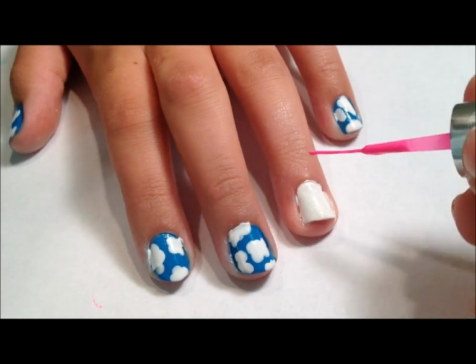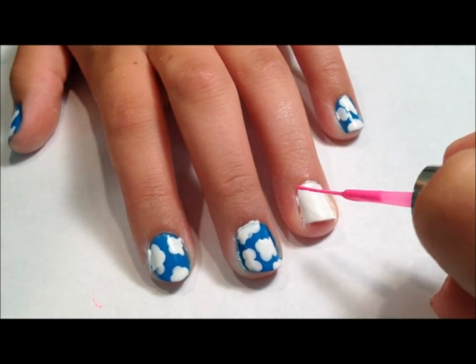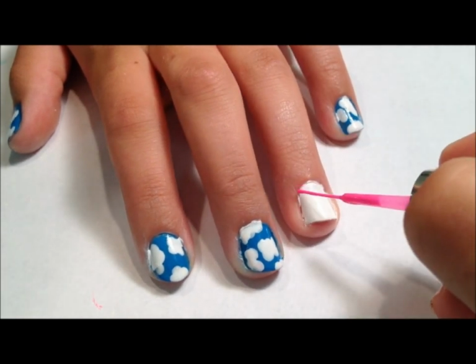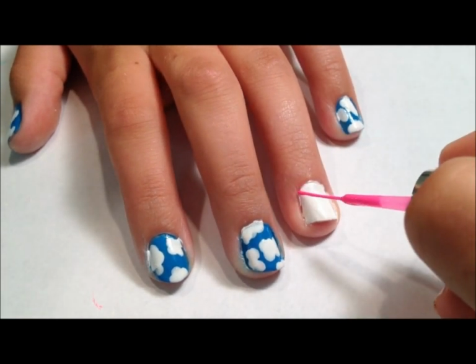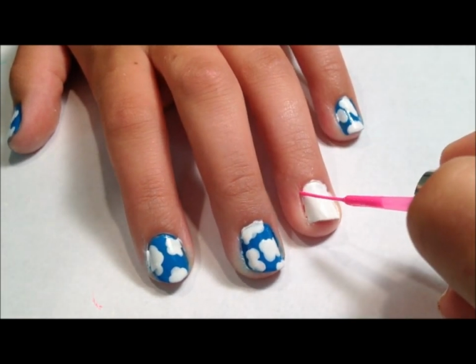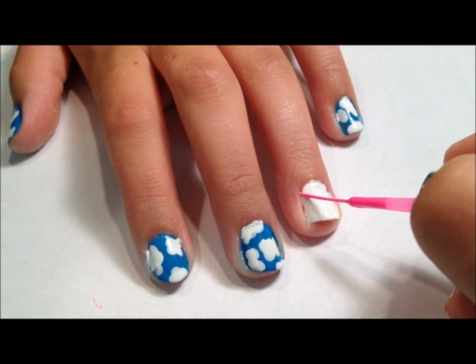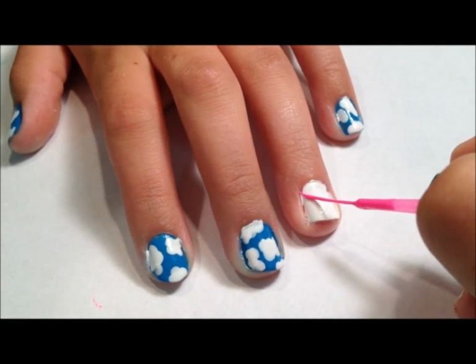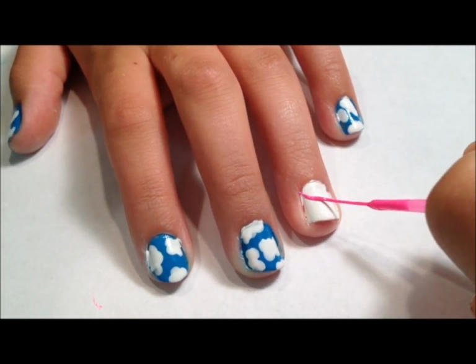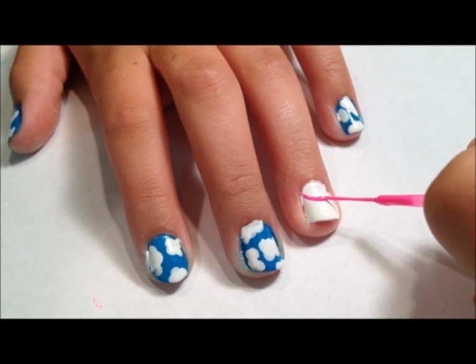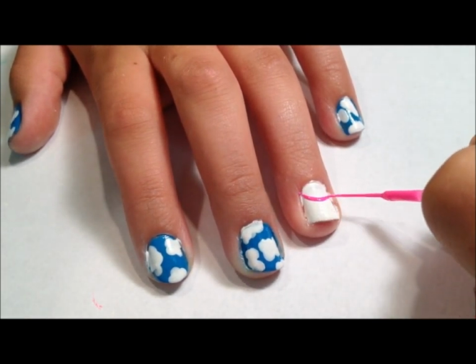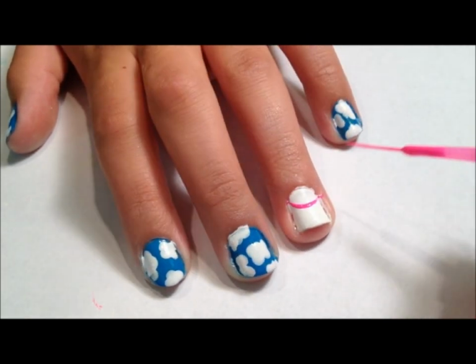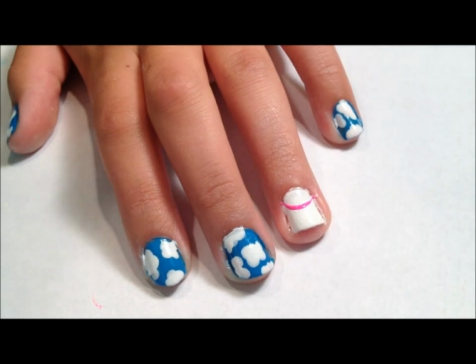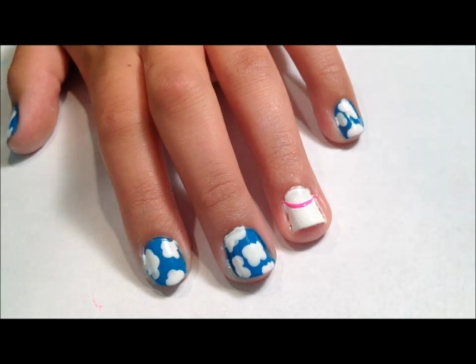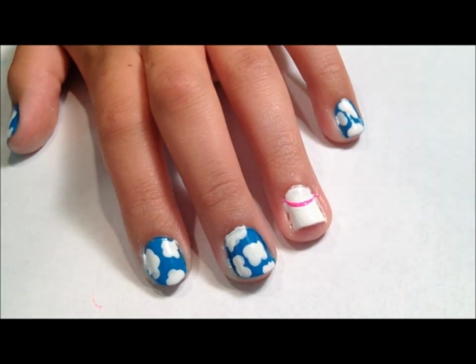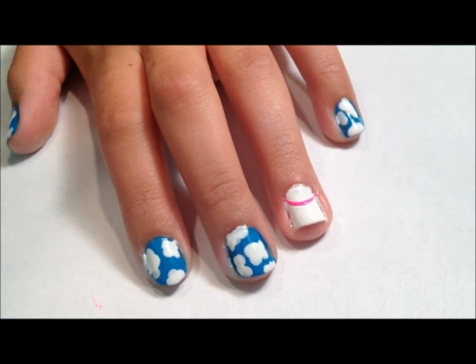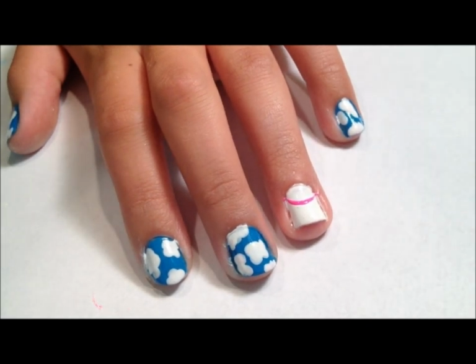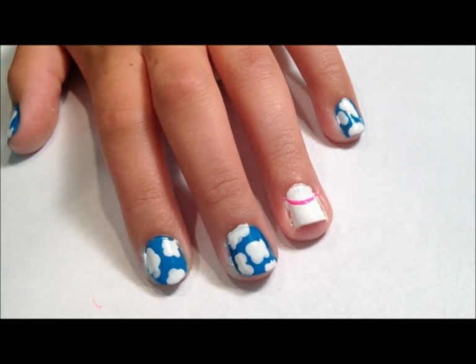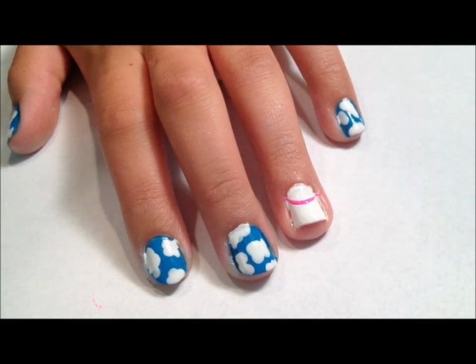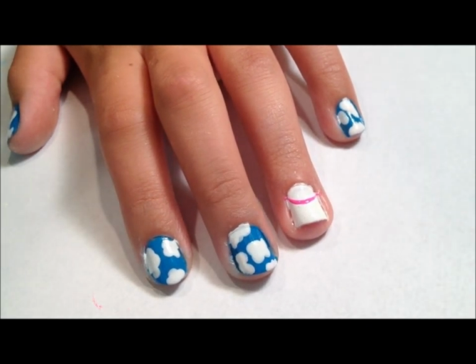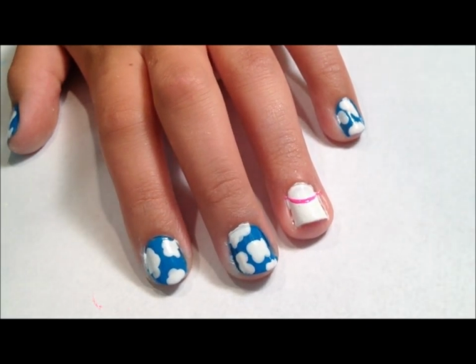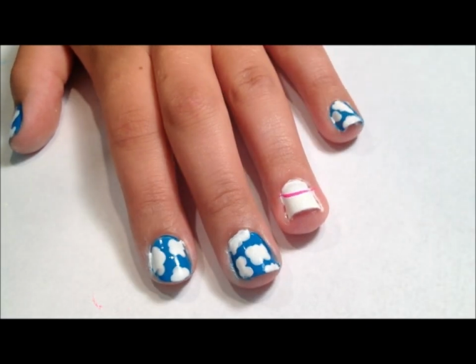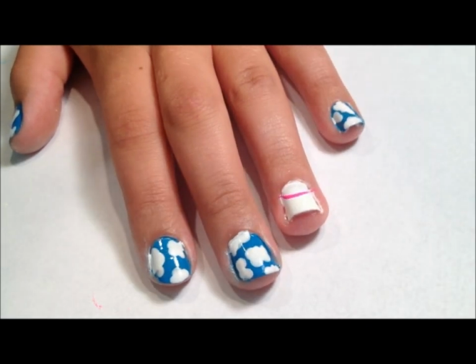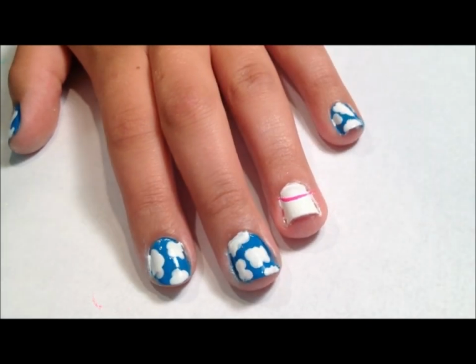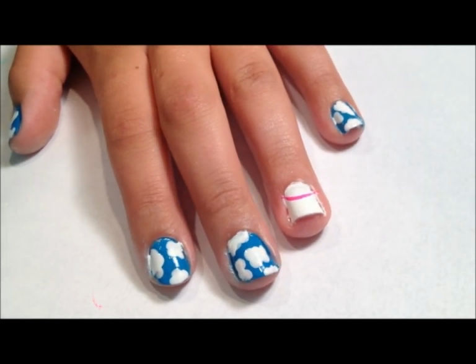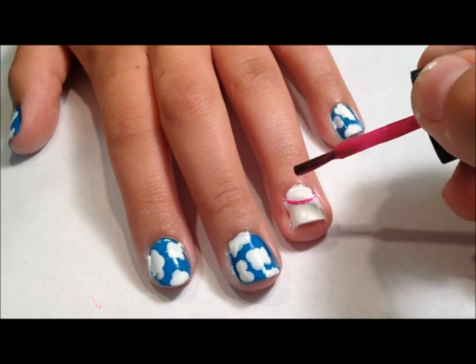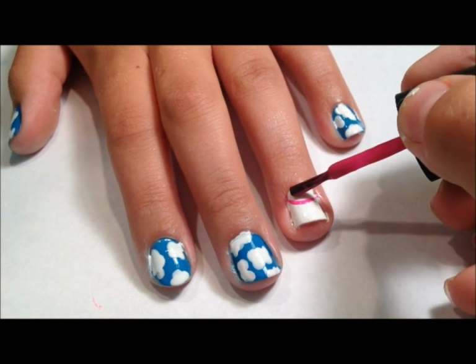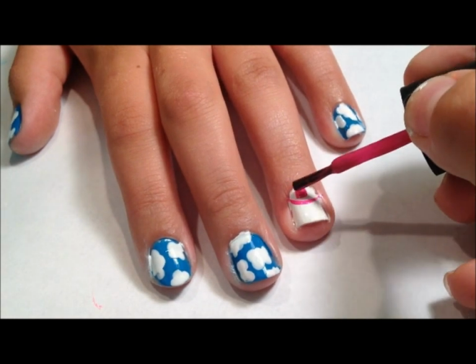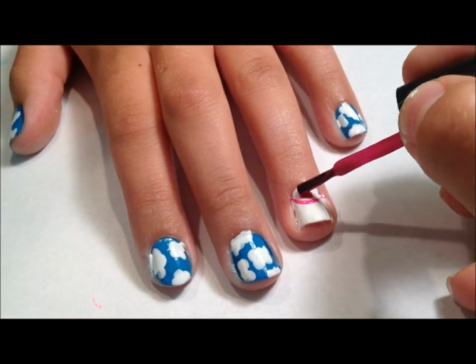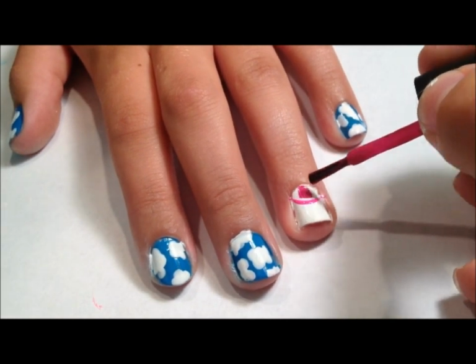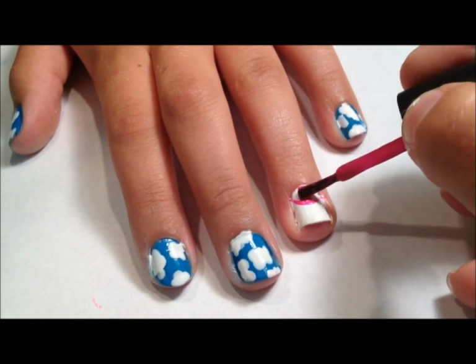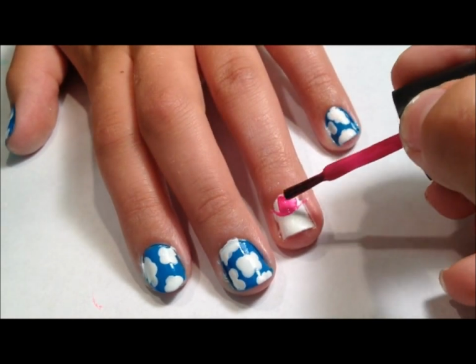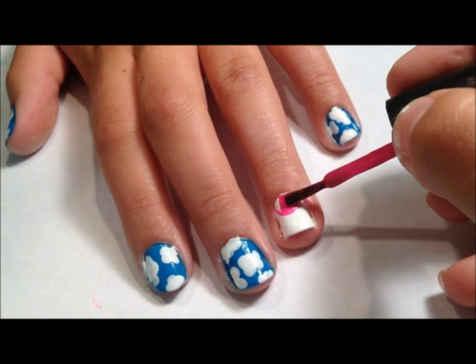Now, taking a pink striper, make a half circle at the base of your nail. Then, fill in the circle with the pink polish.